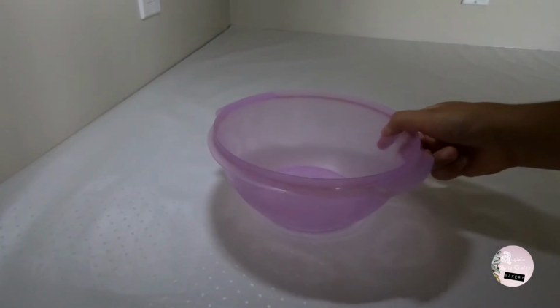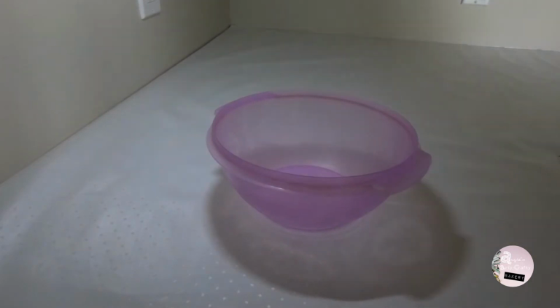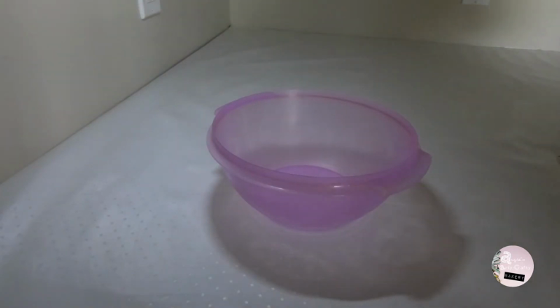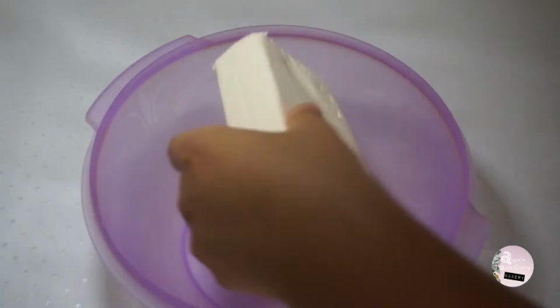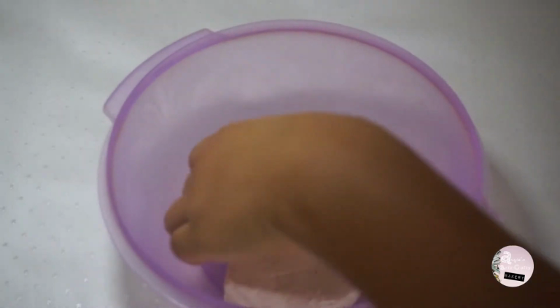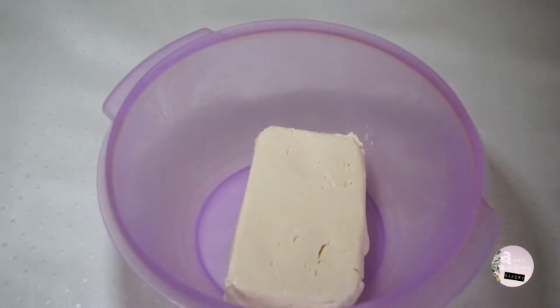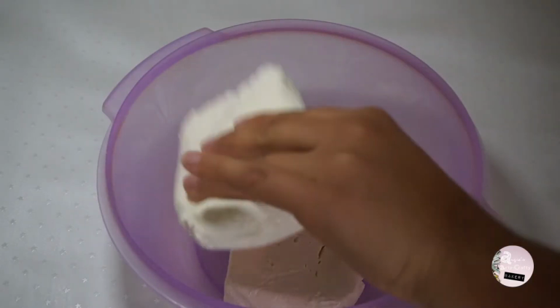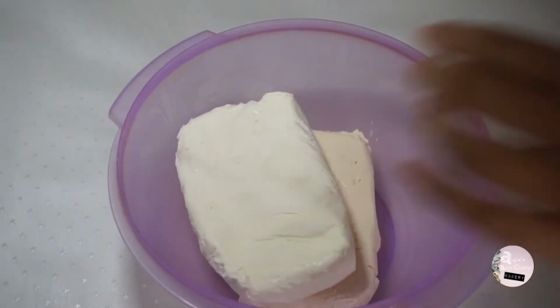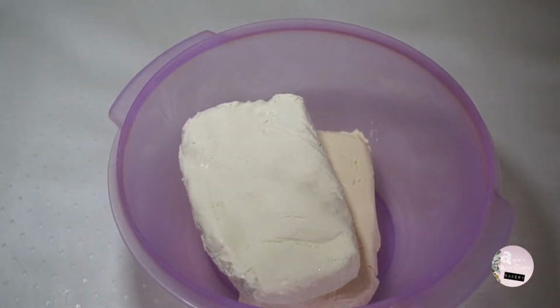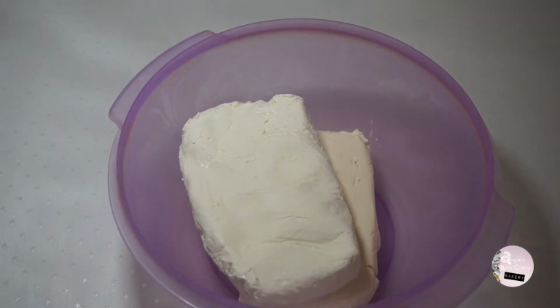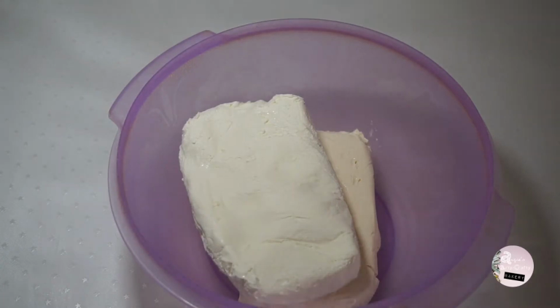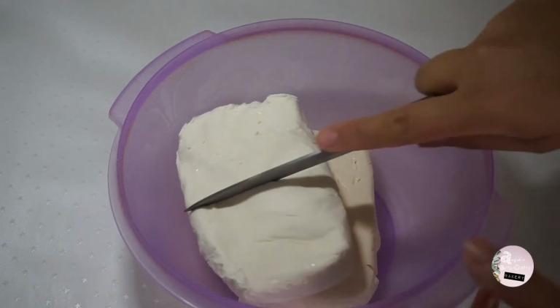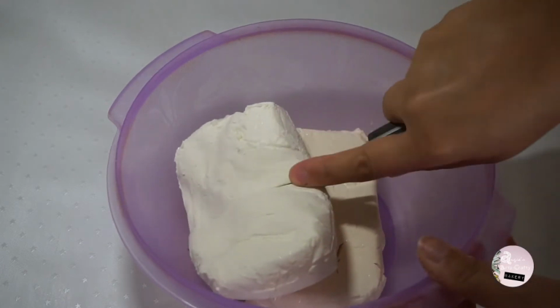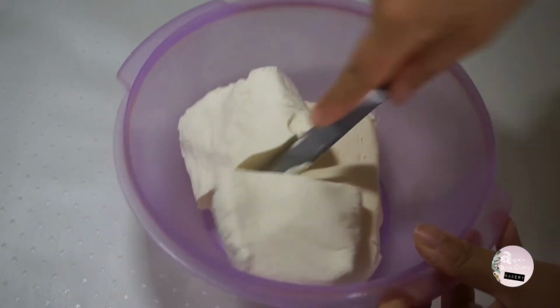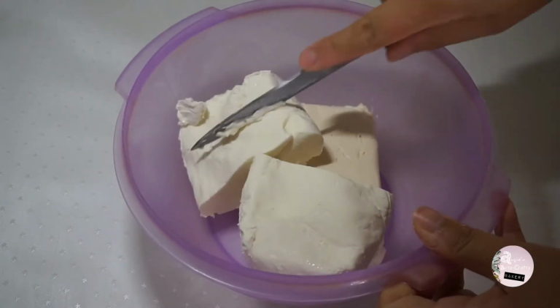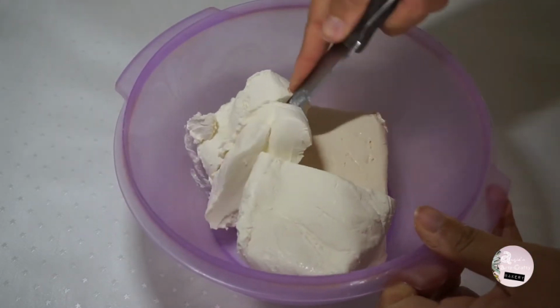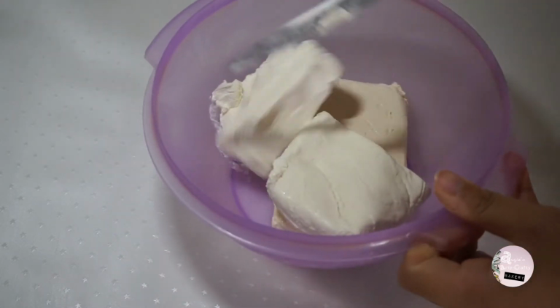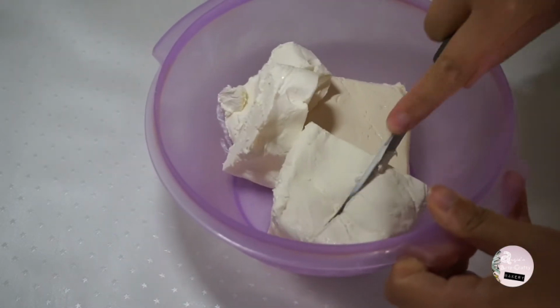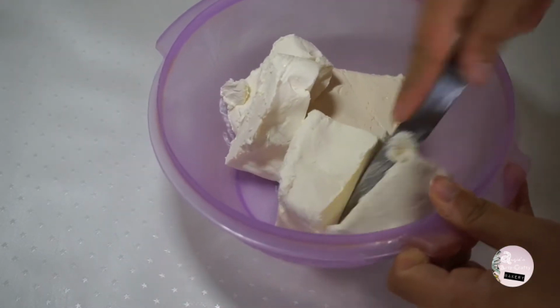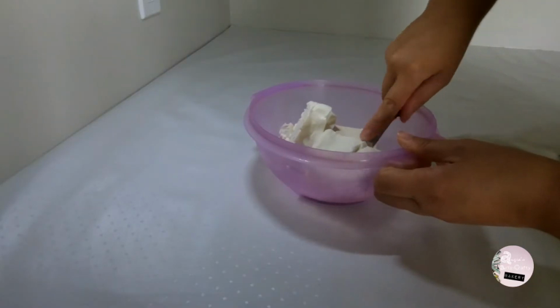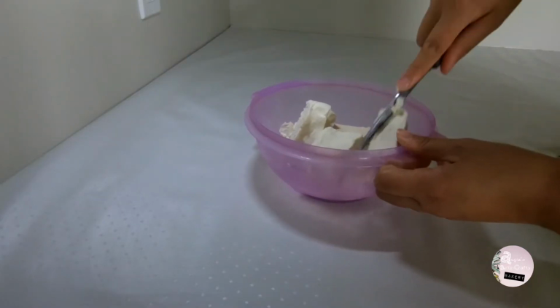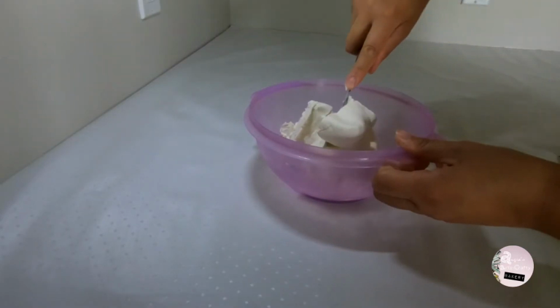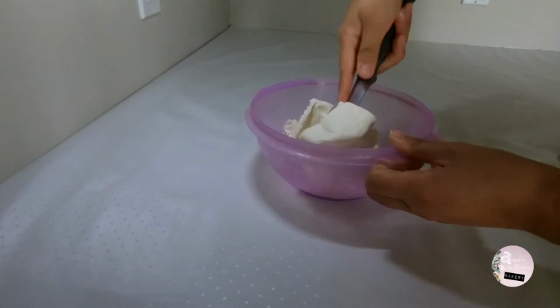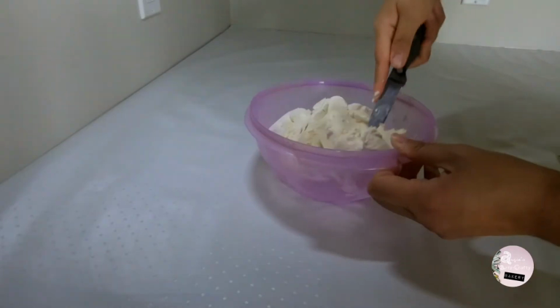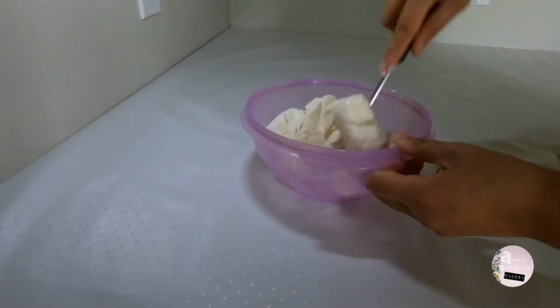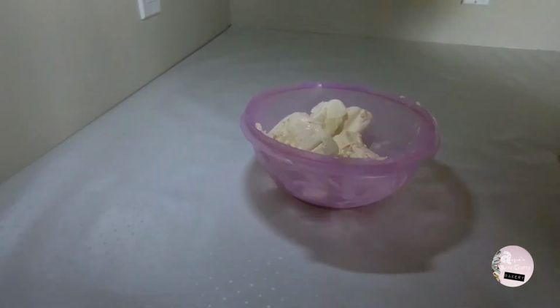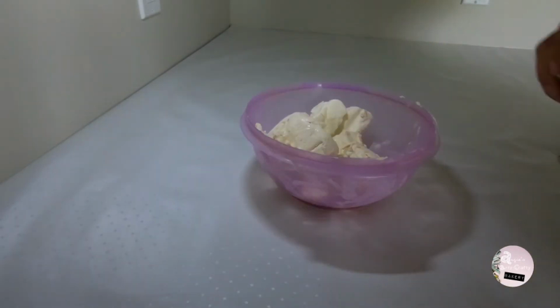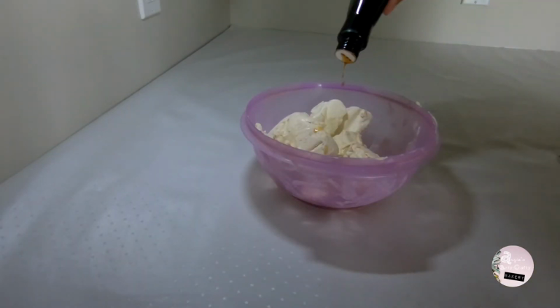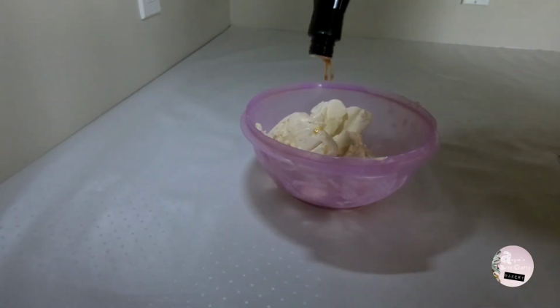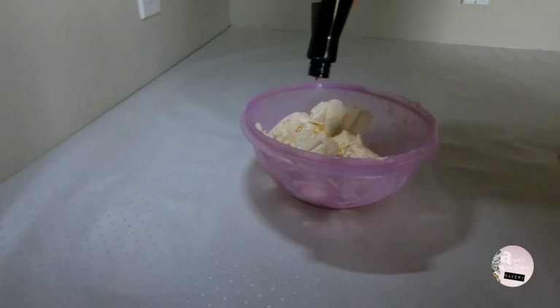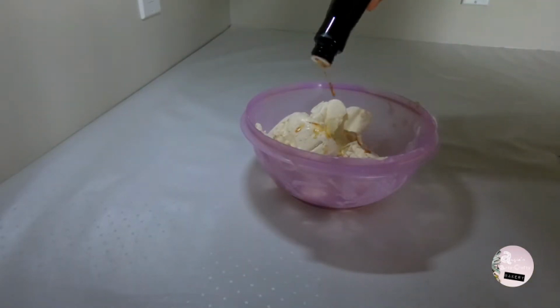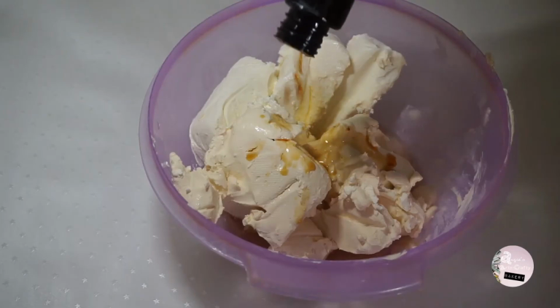For the cream cheese filling, since the quantity of dough is usually good for two complete pies, I'll be using two packs of cream cheese — each pack is 250 grams — so 500 grams in total.